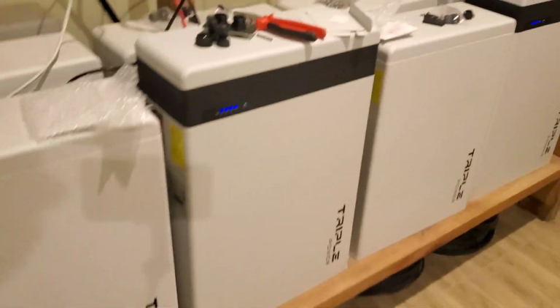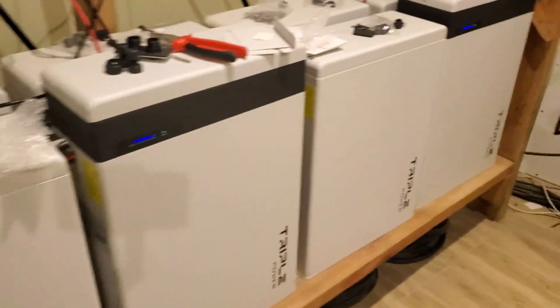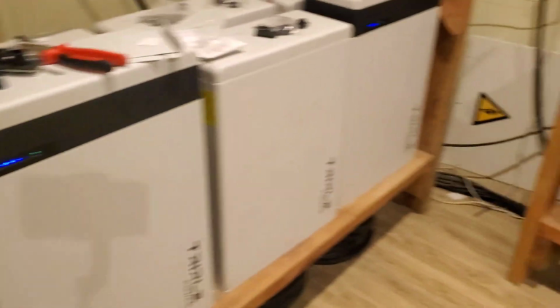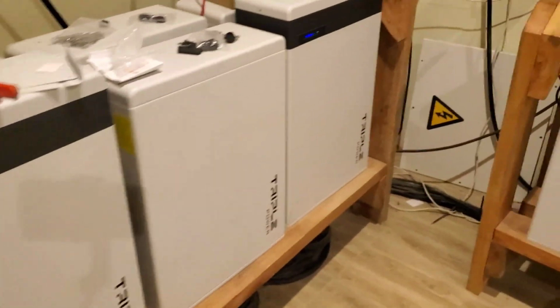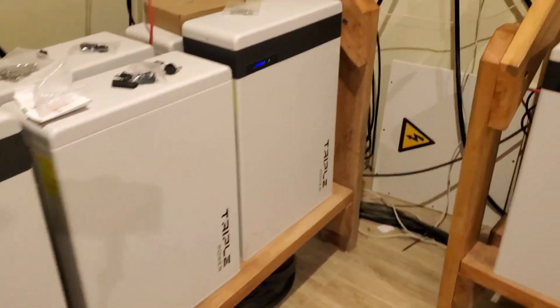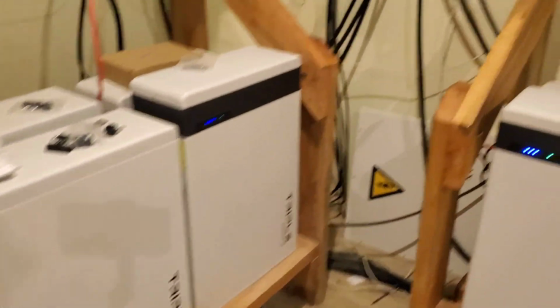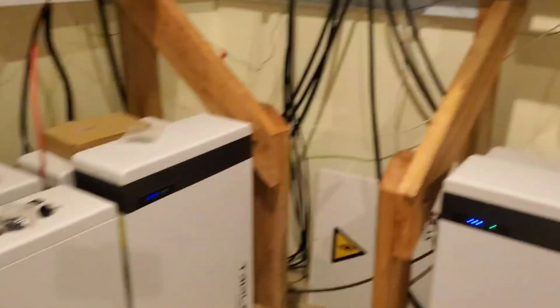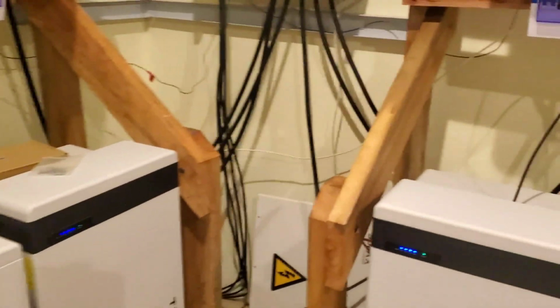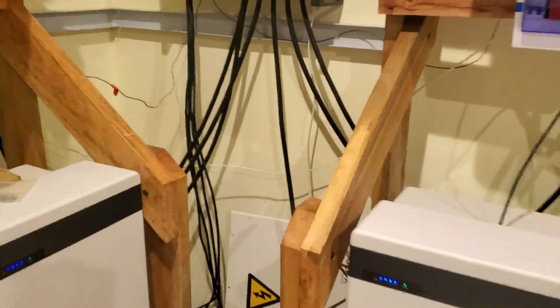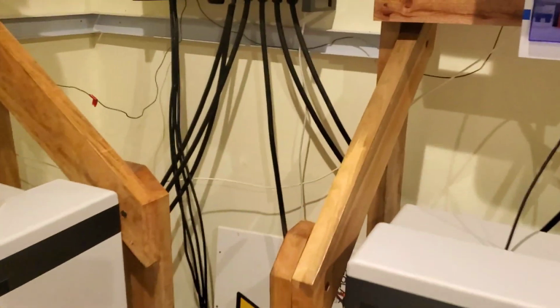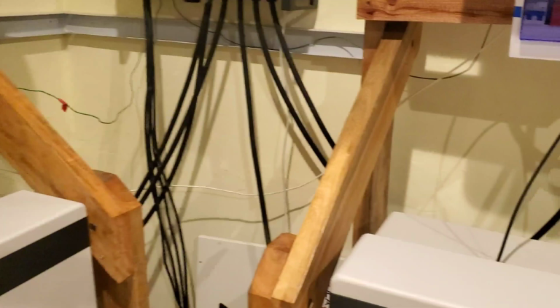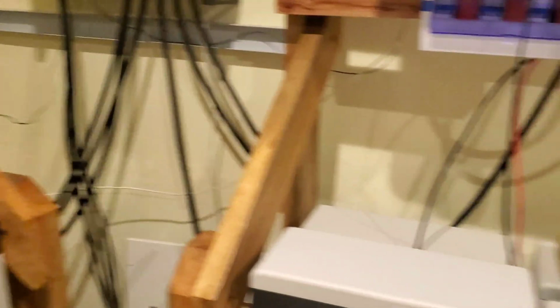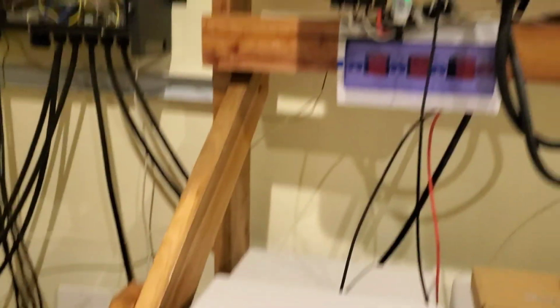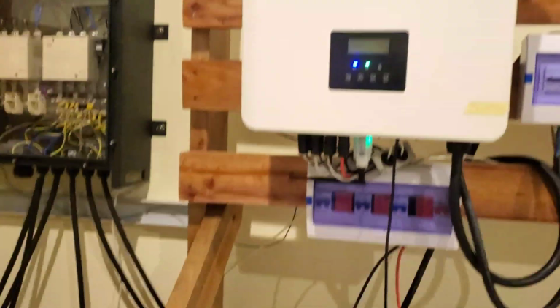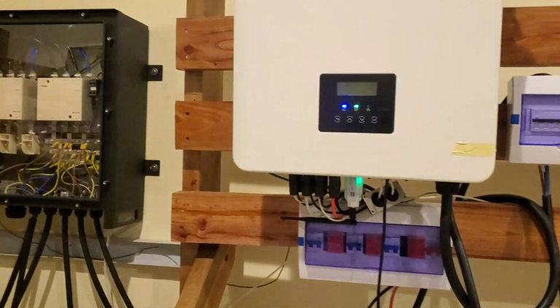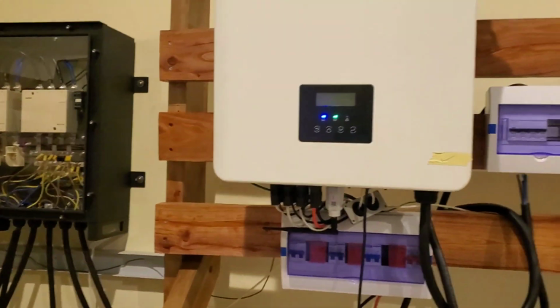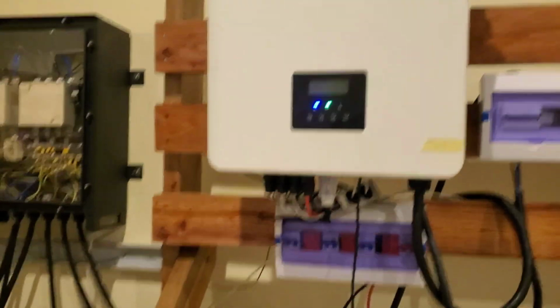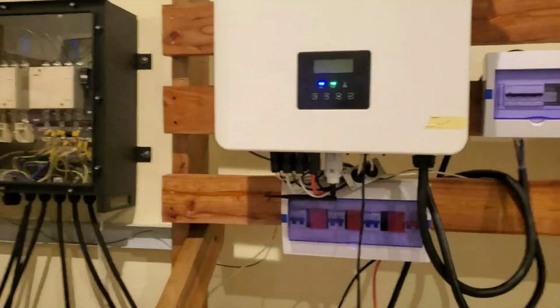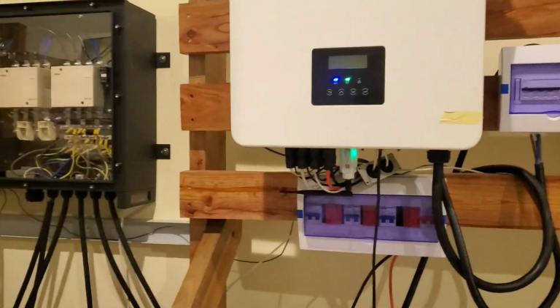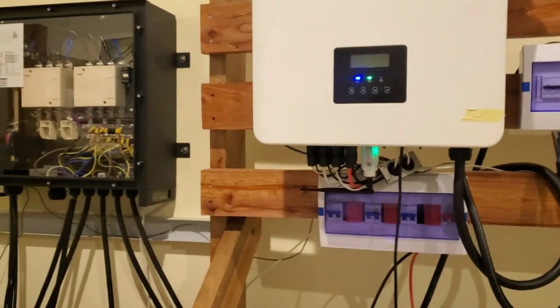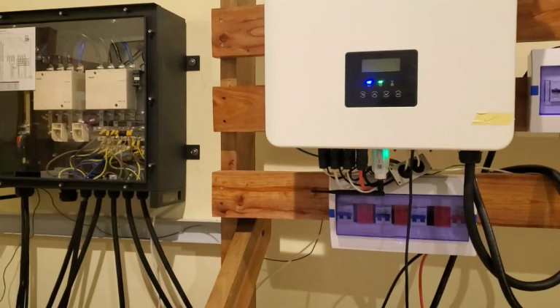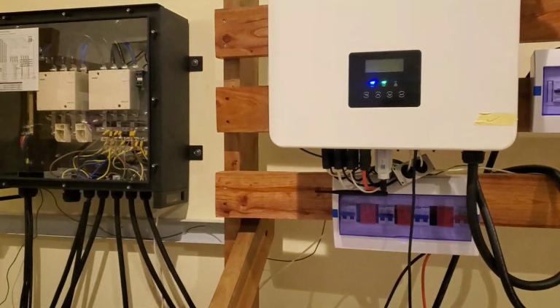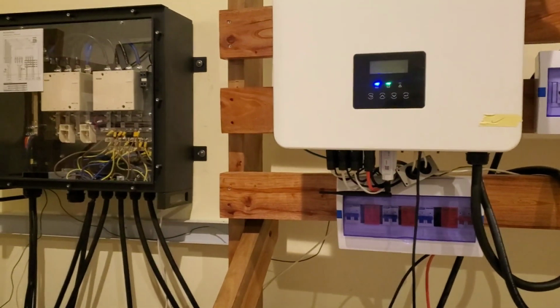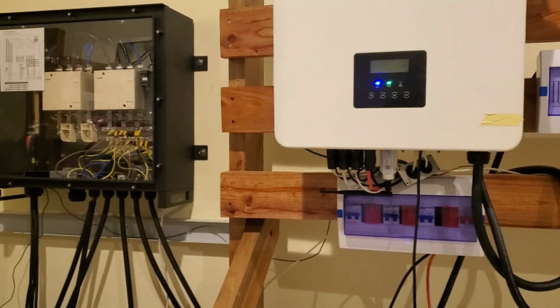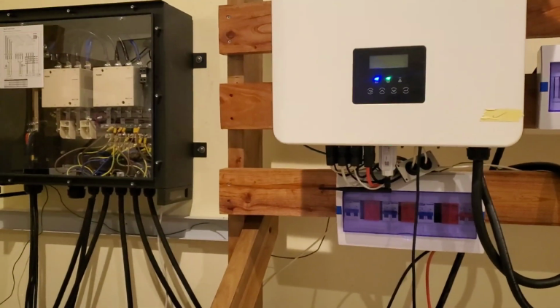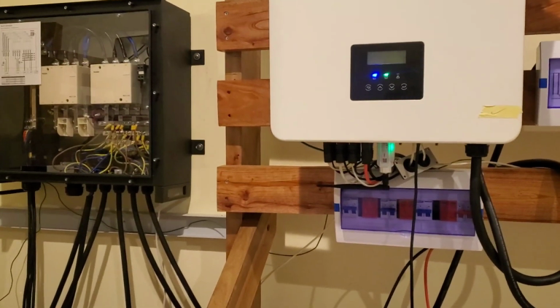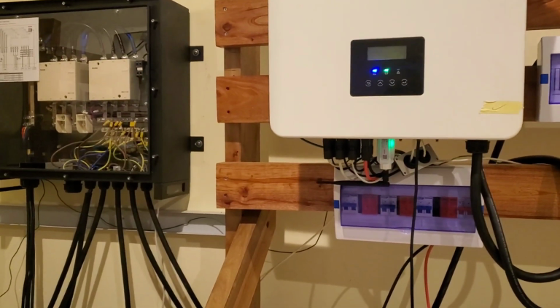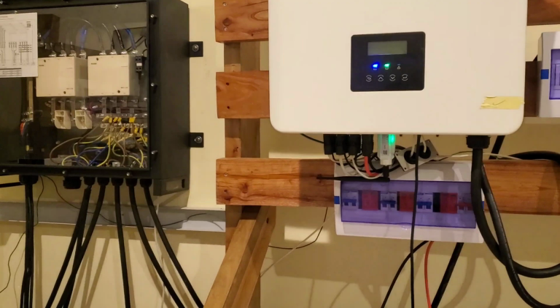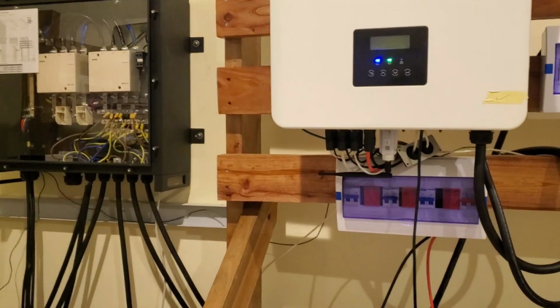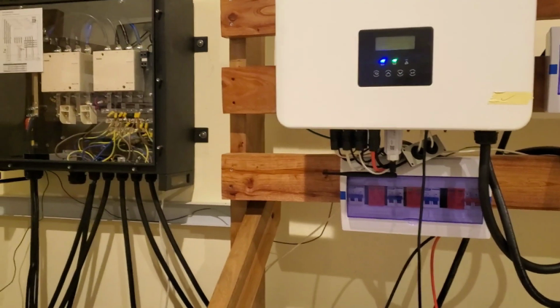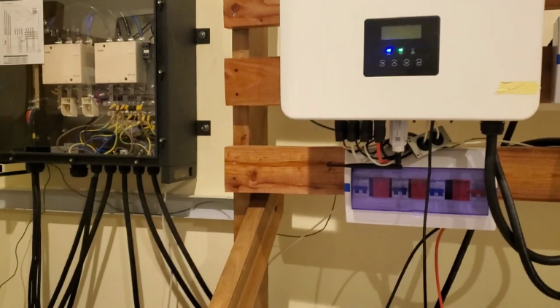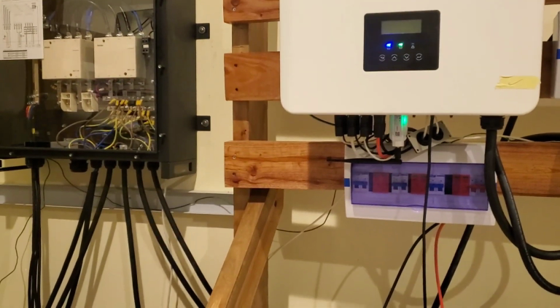Hello YouTube, Dr. Sola coming to you from Asheshe in Ogun State. So this is the Friday we ran it — yesterday we ran it, today we are running it.